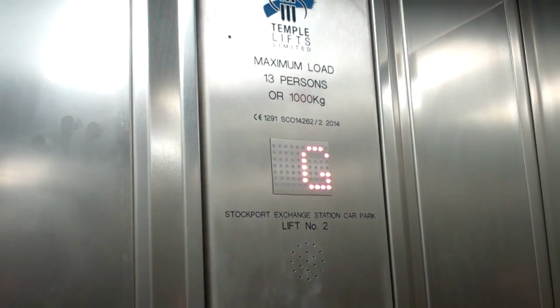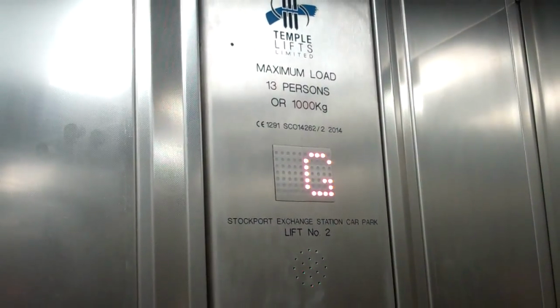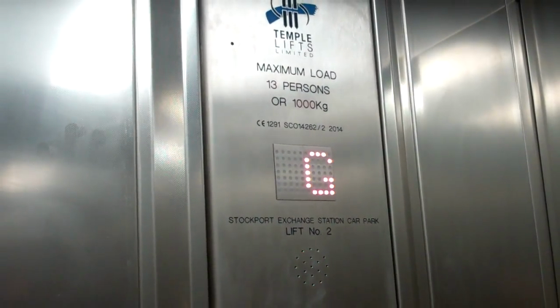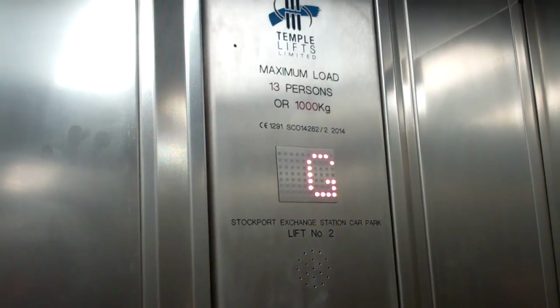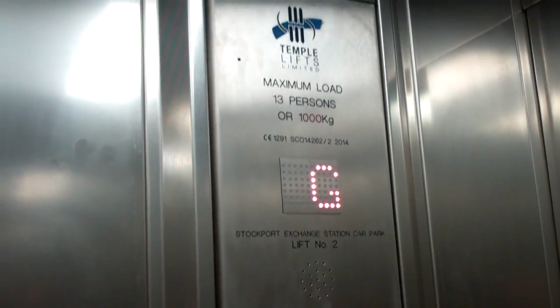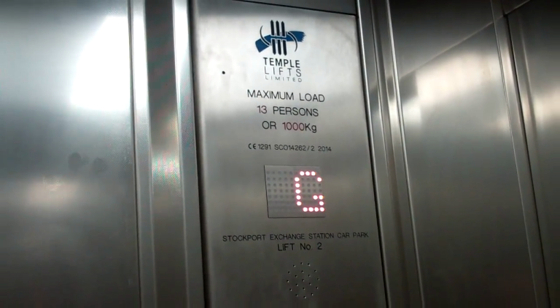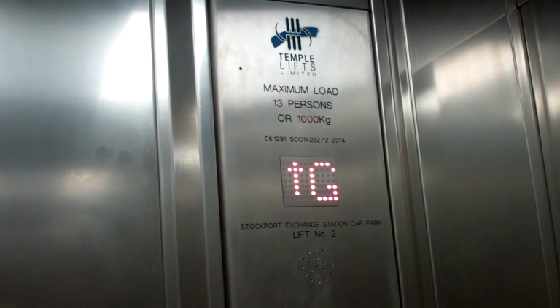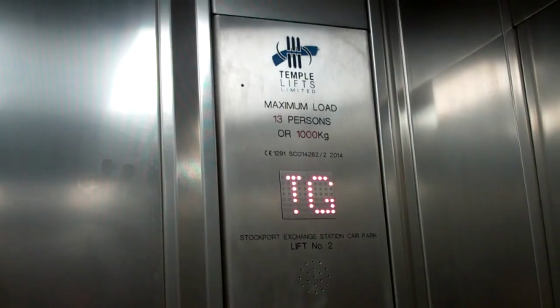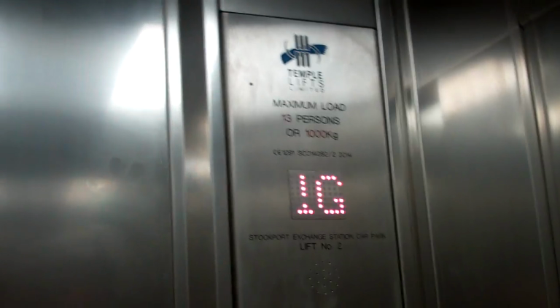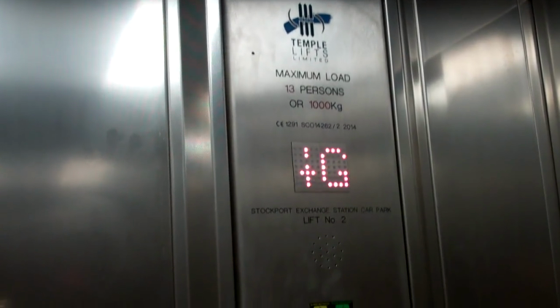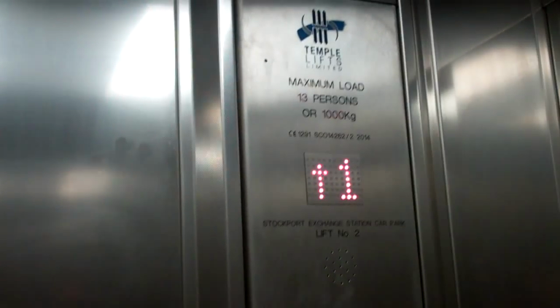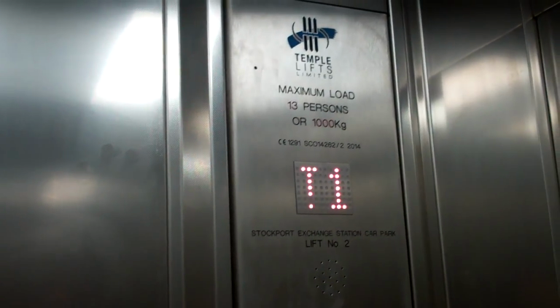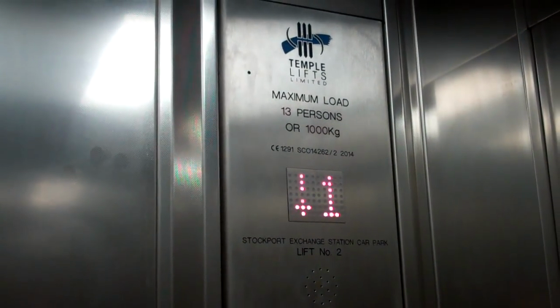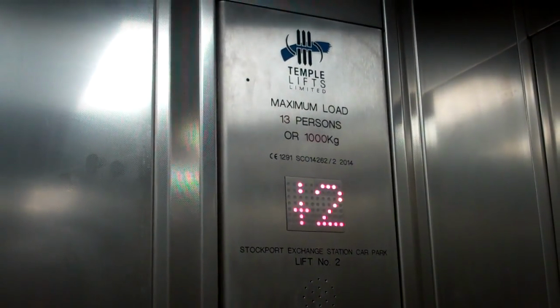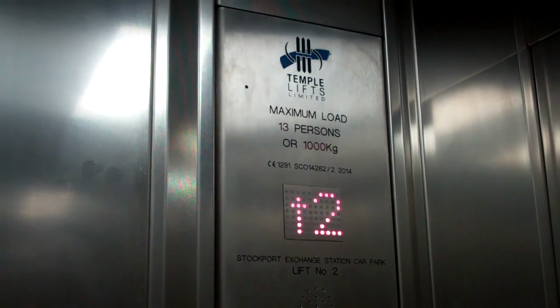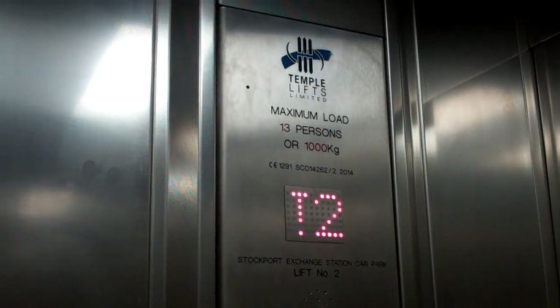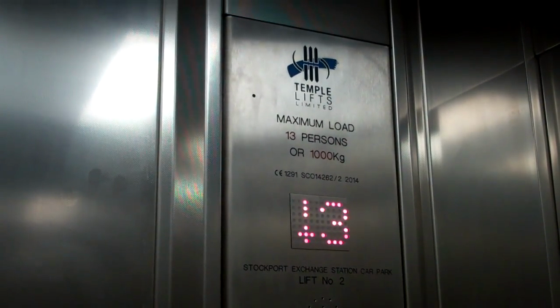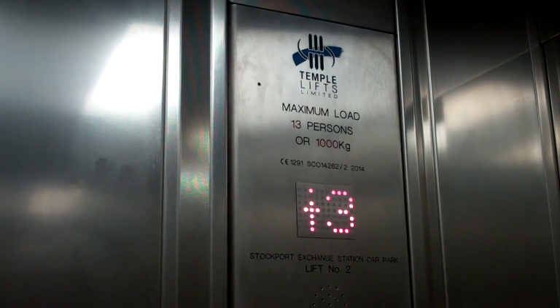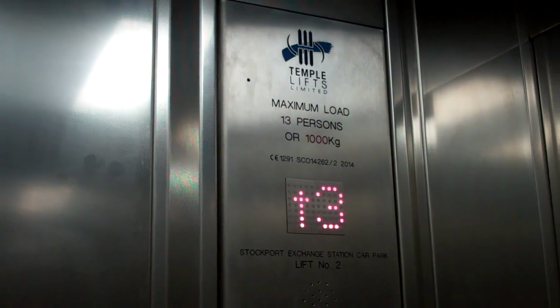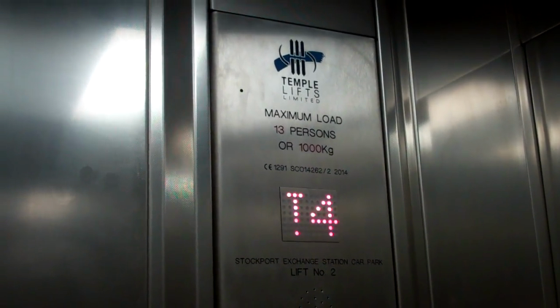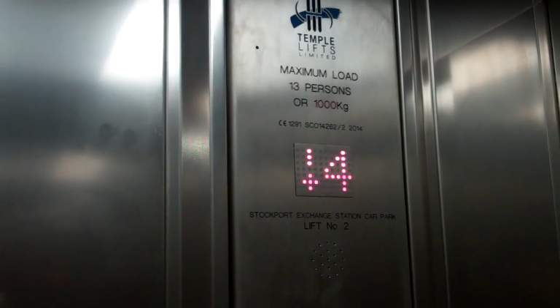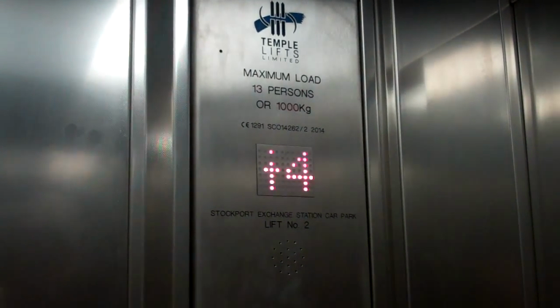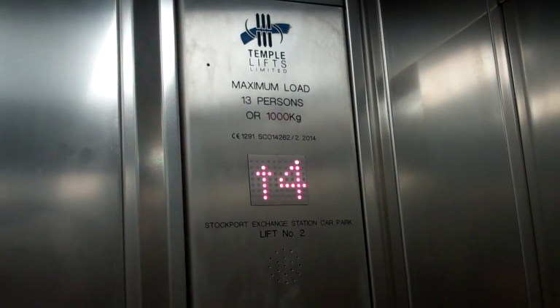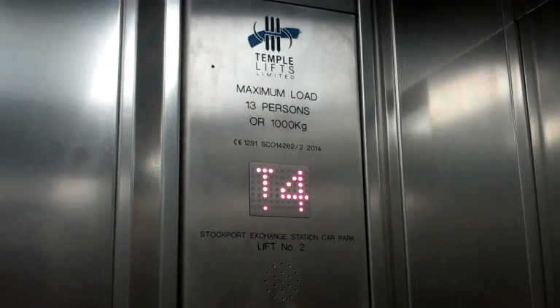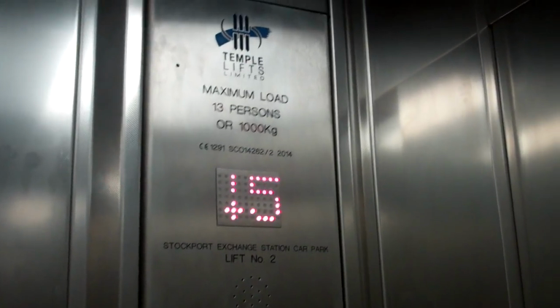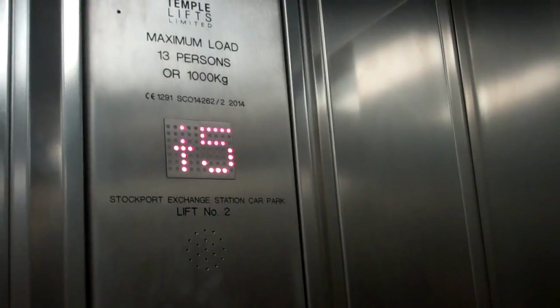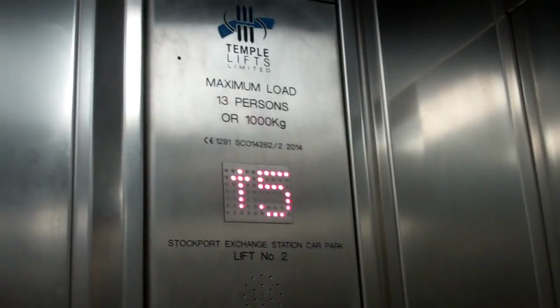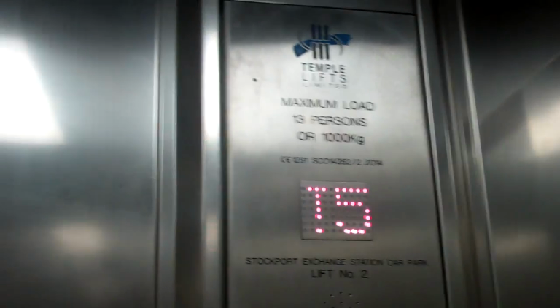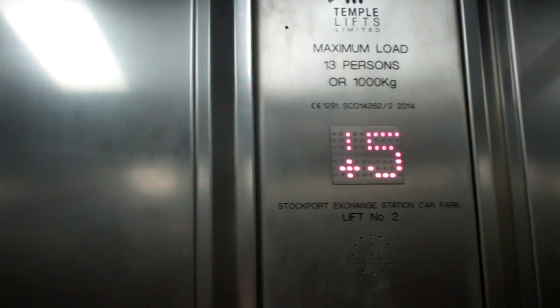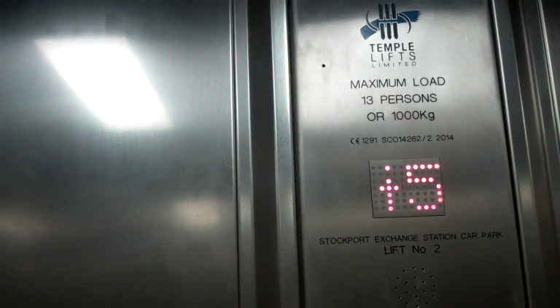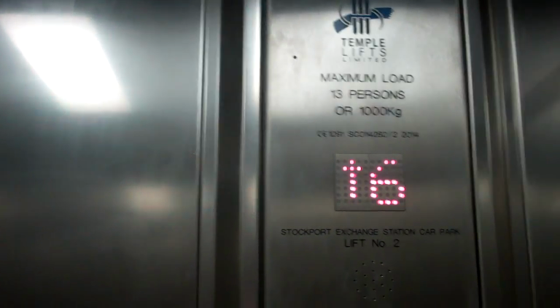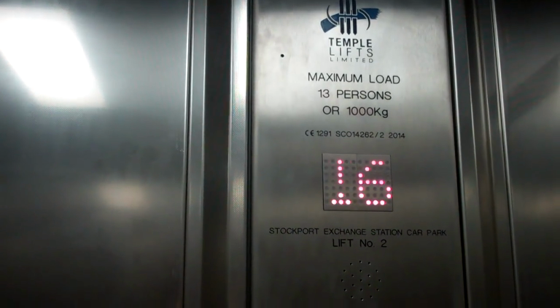Capacity 13 persons with 1,000 kilos. Year built 2014. SCO14262 is the serial number.